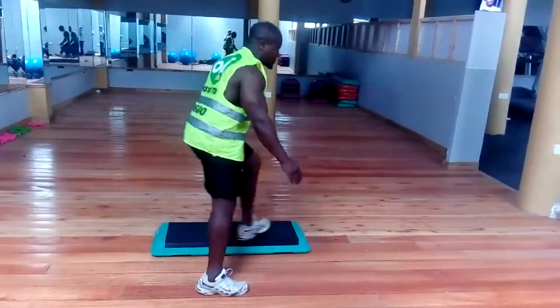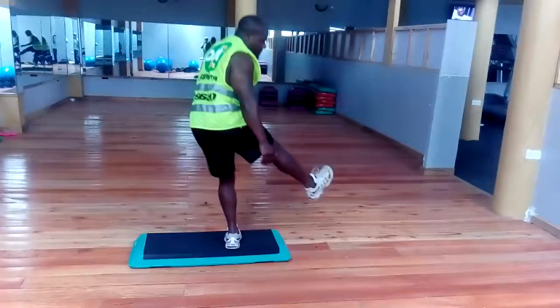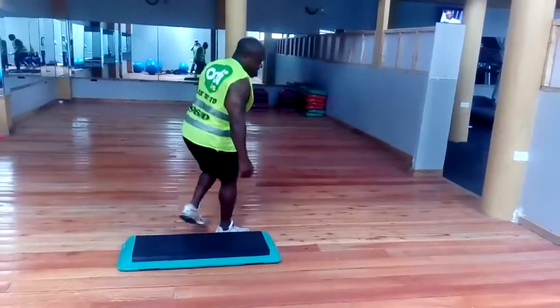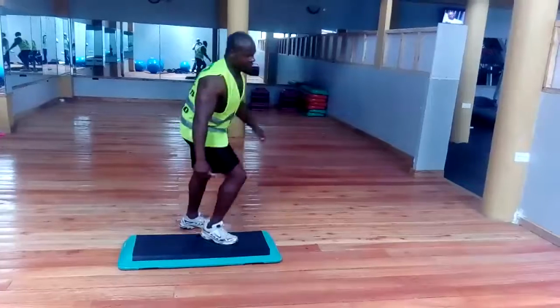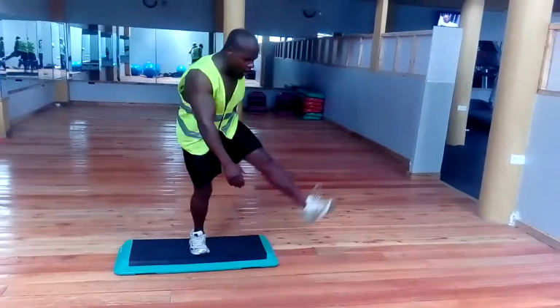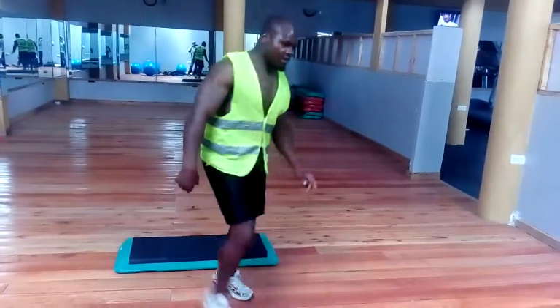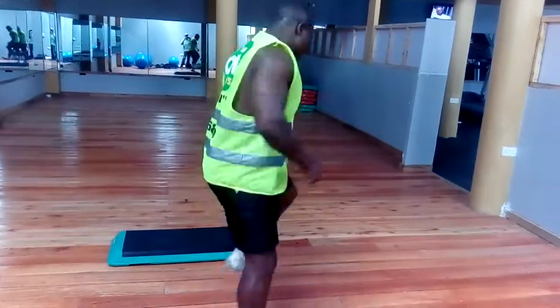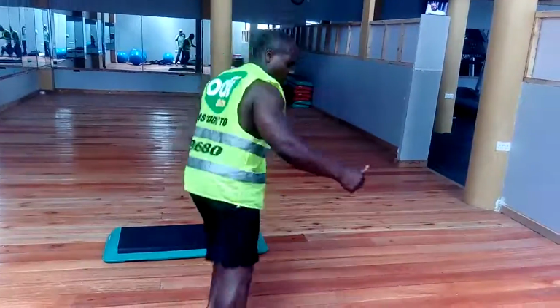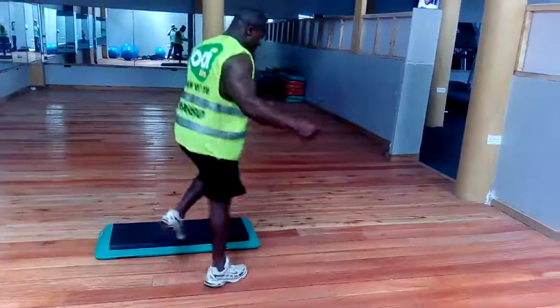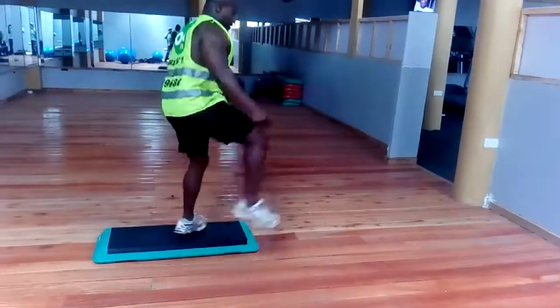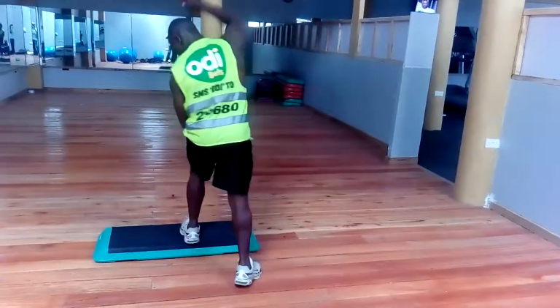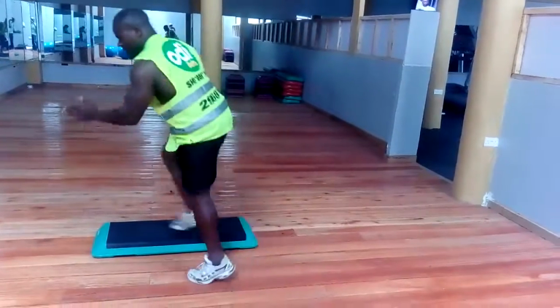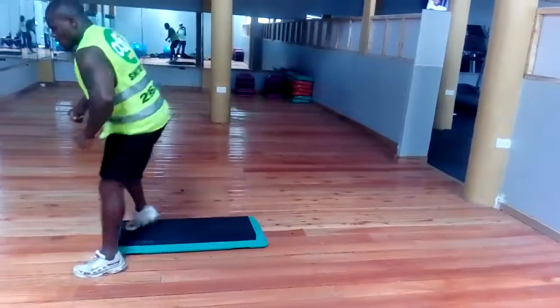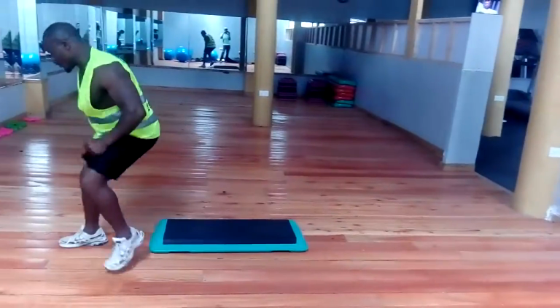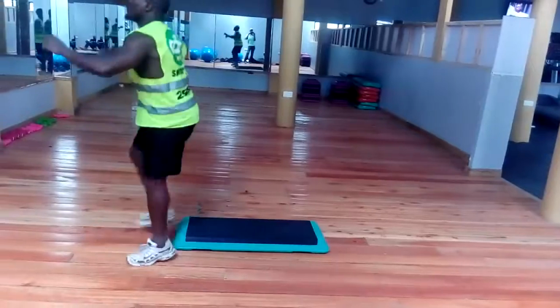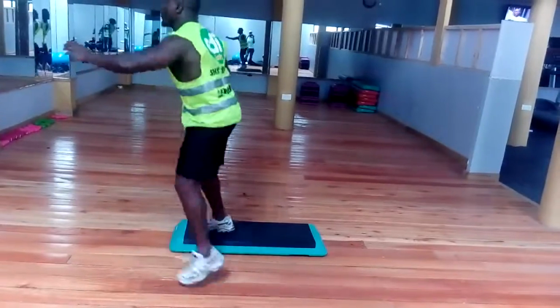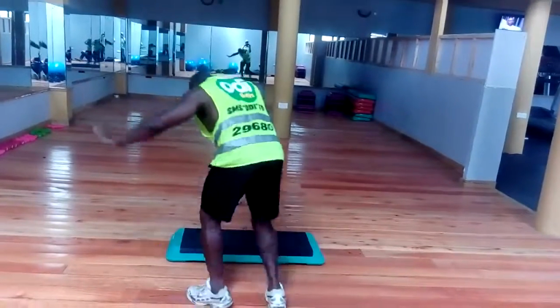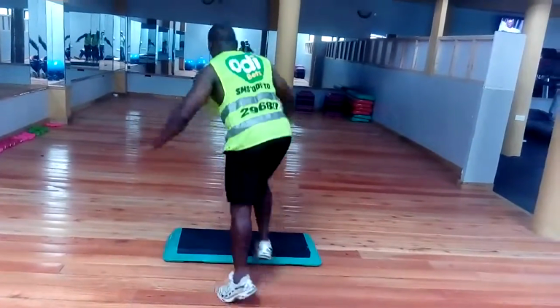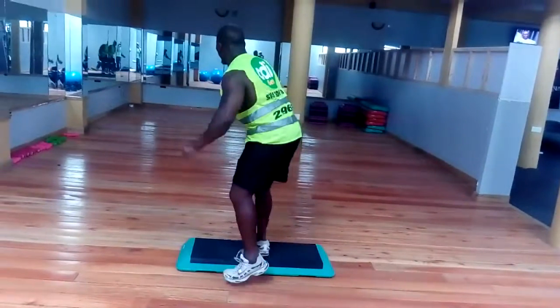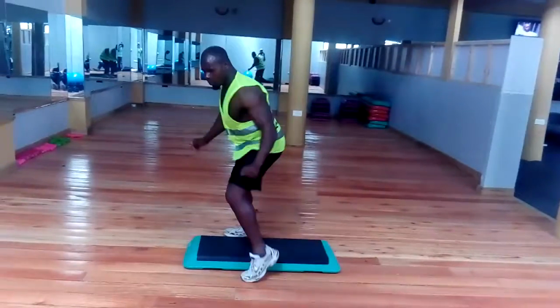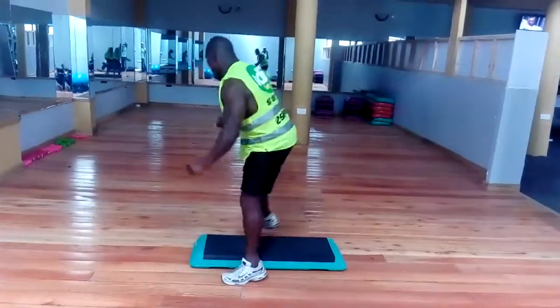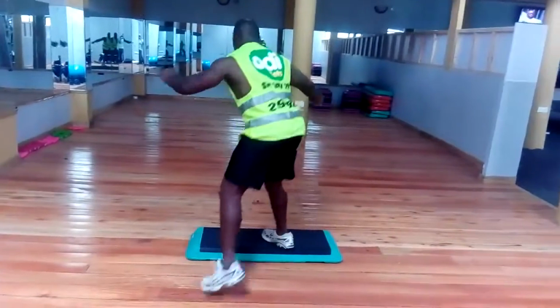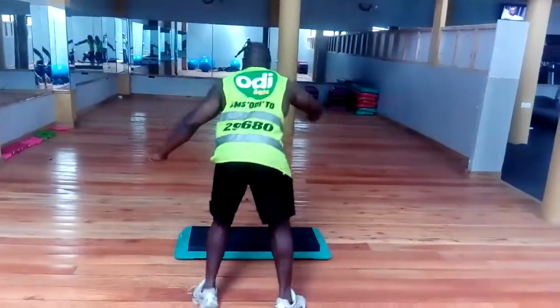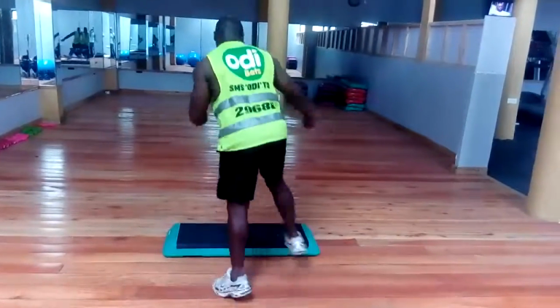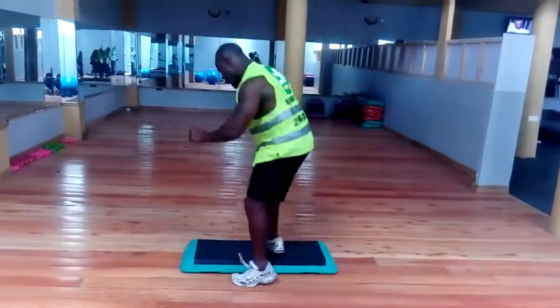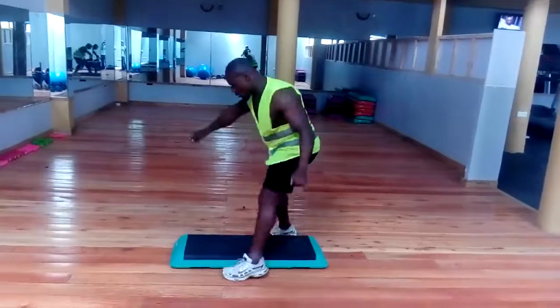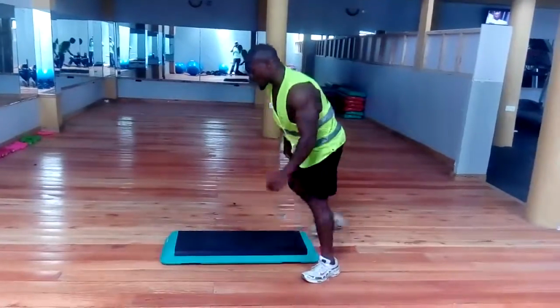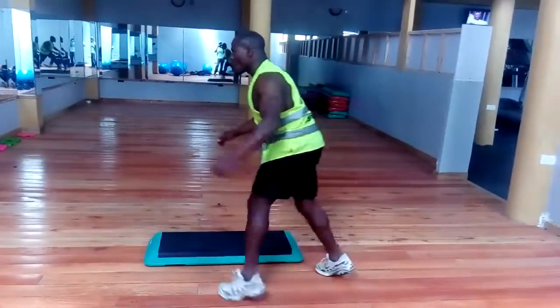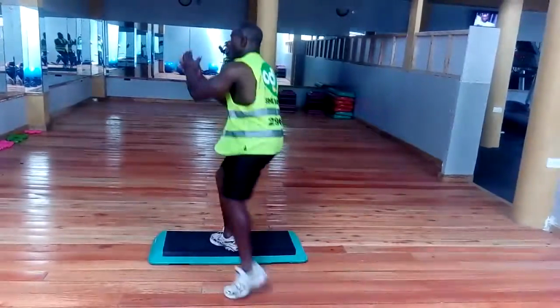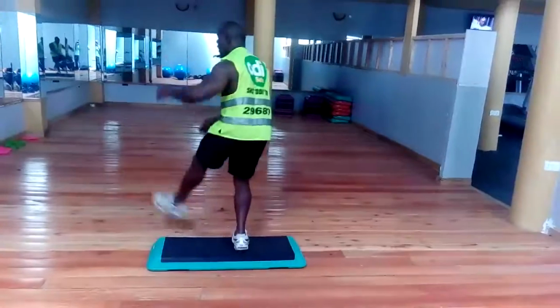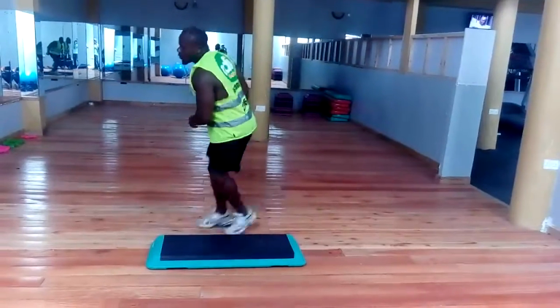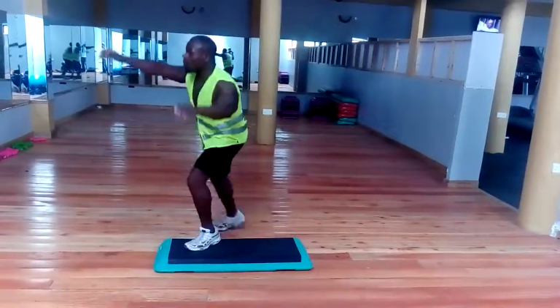Come to the floor. DJ, pass the music, let's go to the floor. Number two — come to the floor.